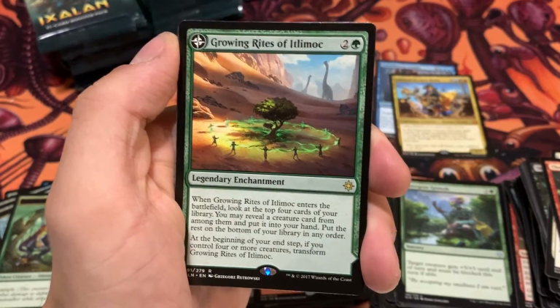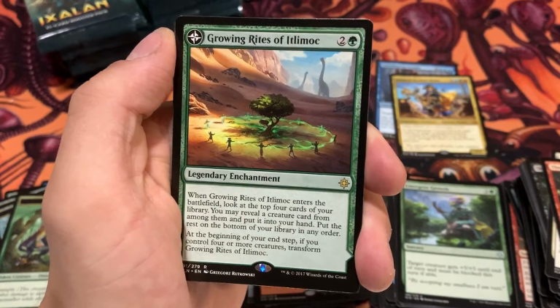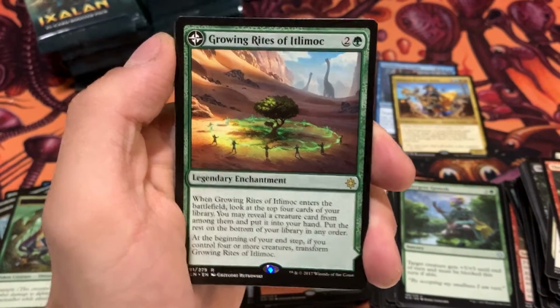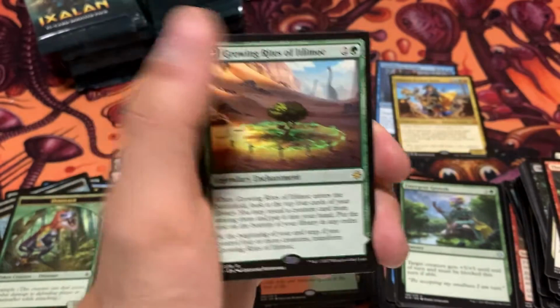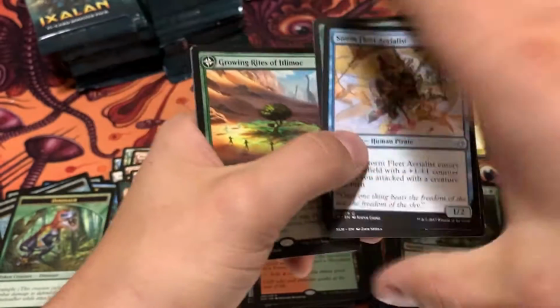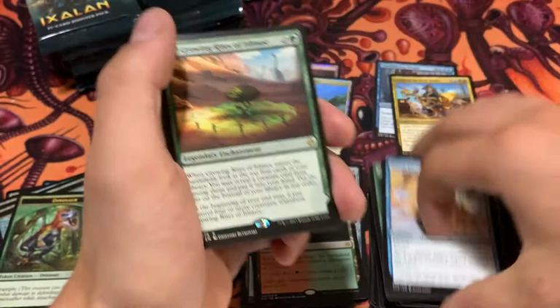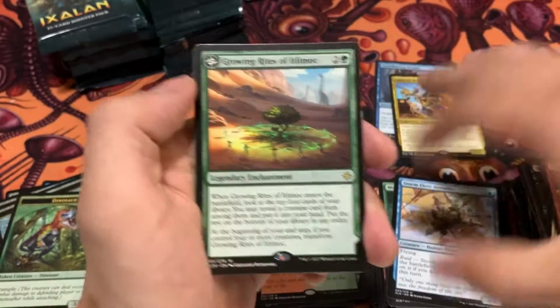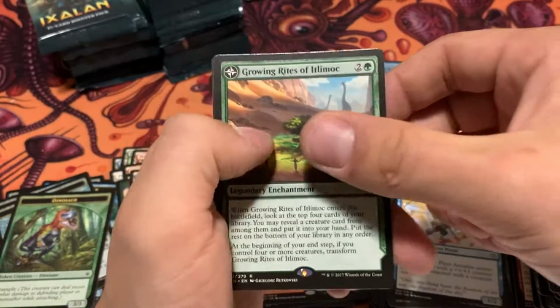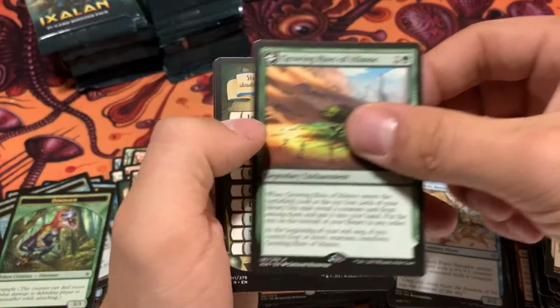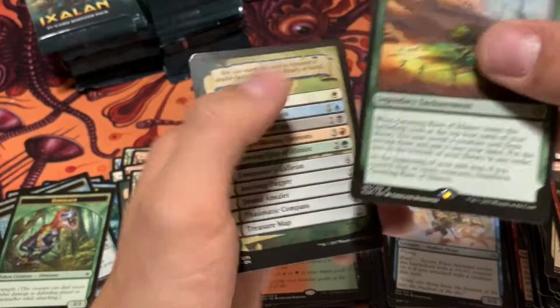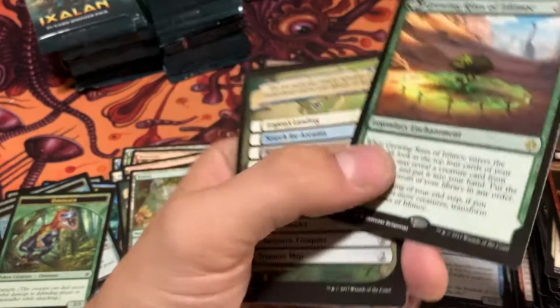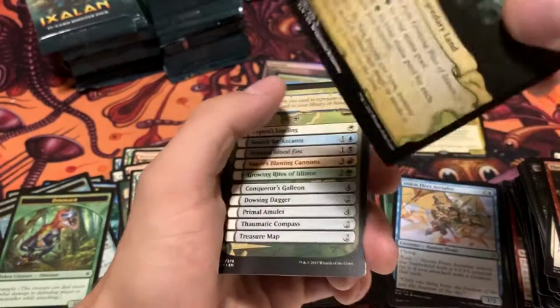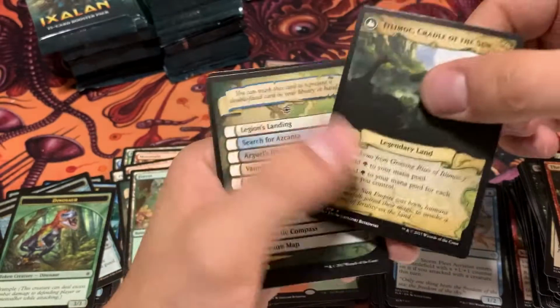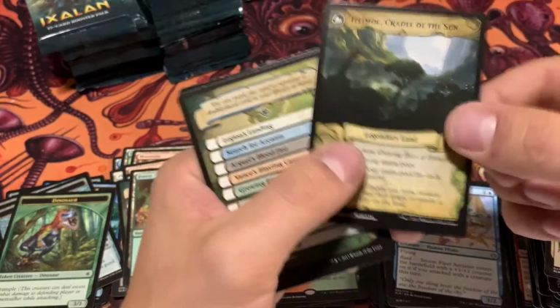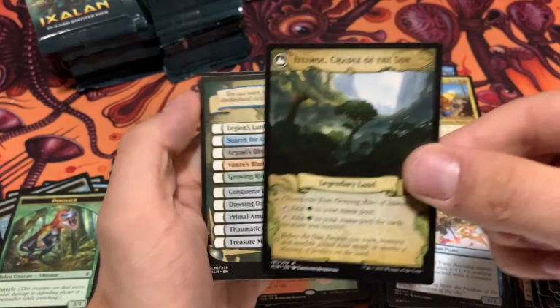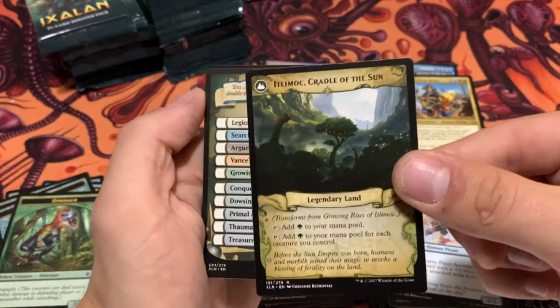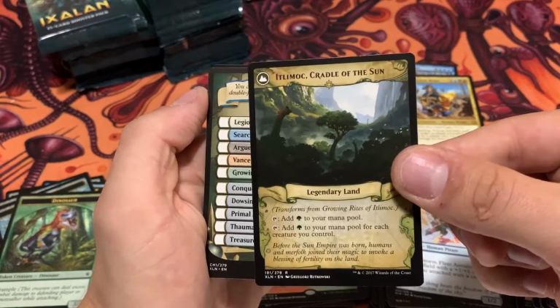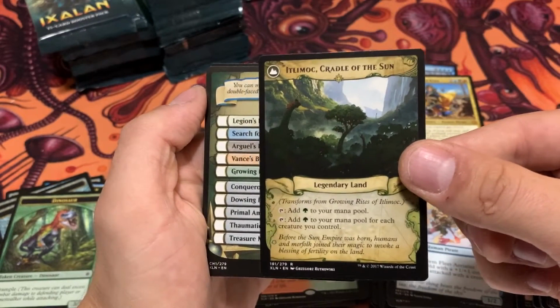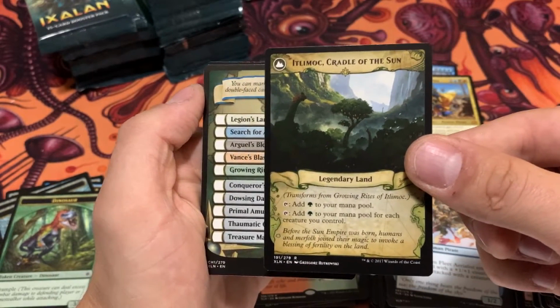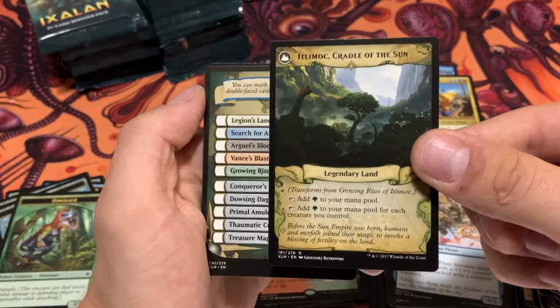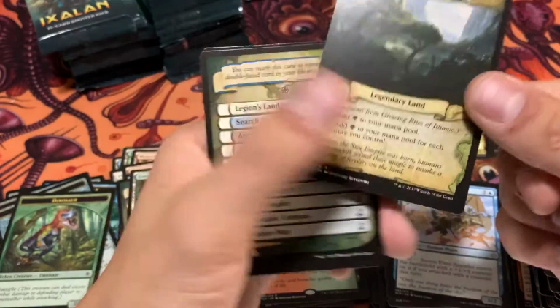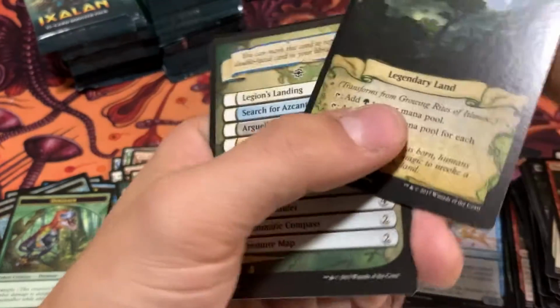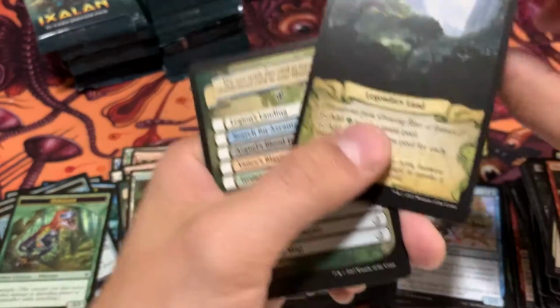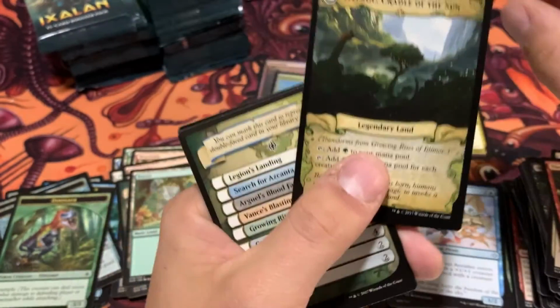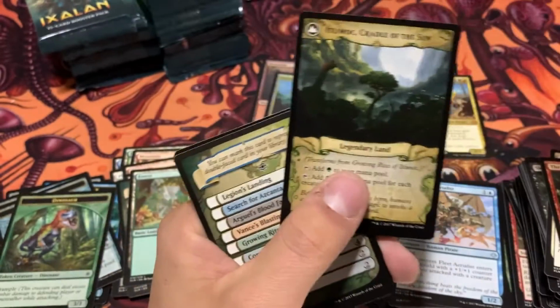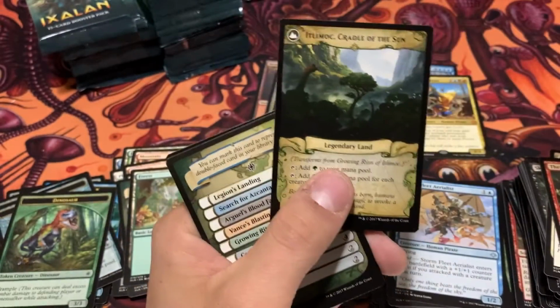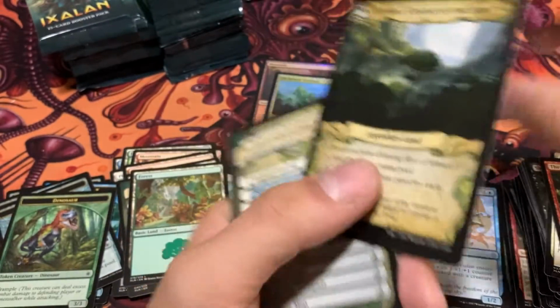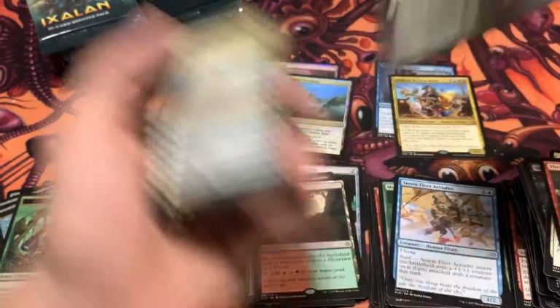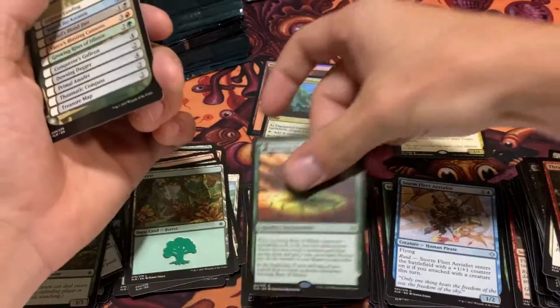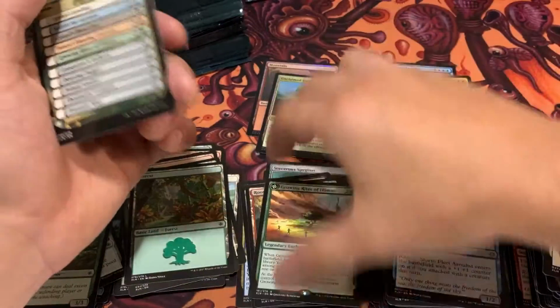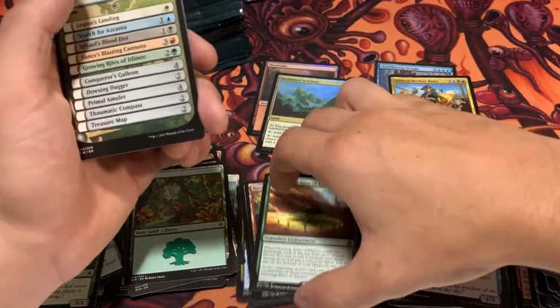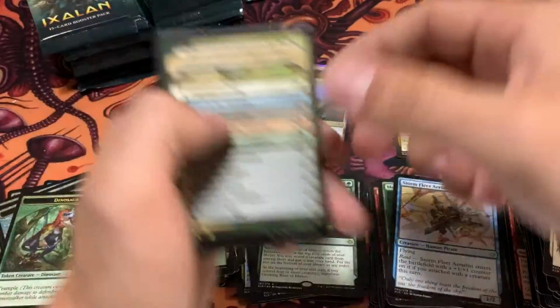Growing Rites of Itlimoc — the most expensive card in the set! We will look at the other side. The flip — yes, there it is. Beautiful. It pretty much flips into a makeshift Gaea's Cradle. Very cool.